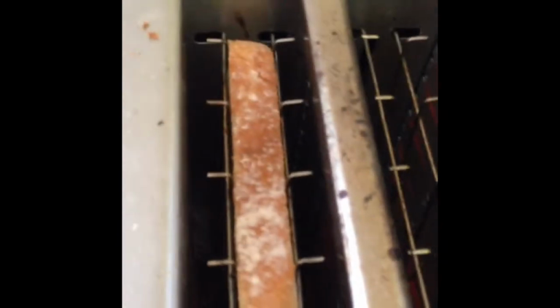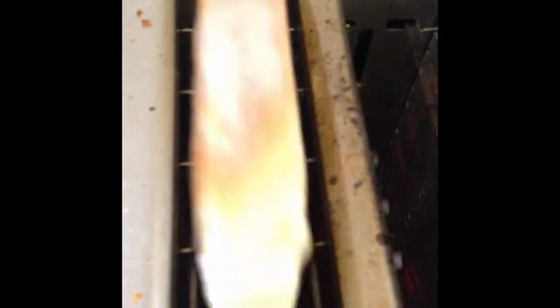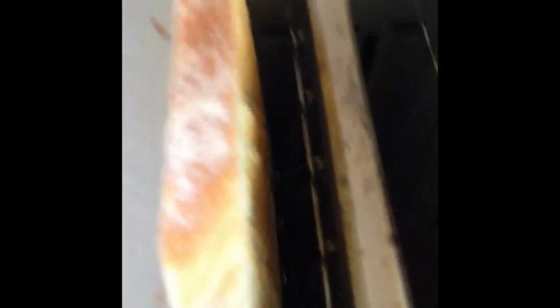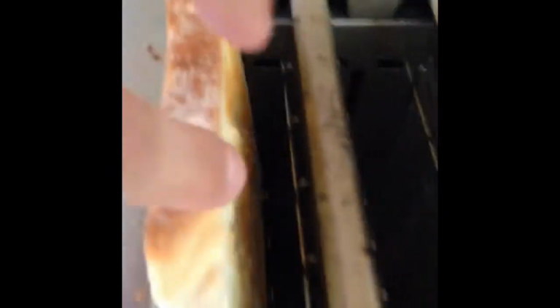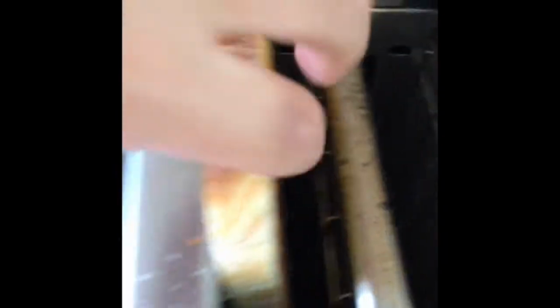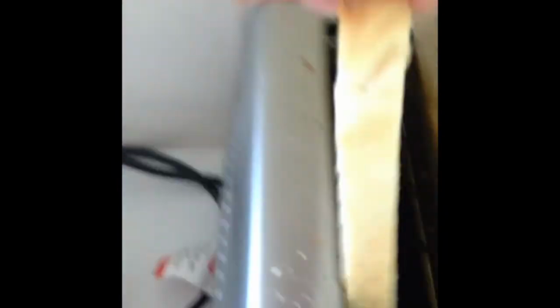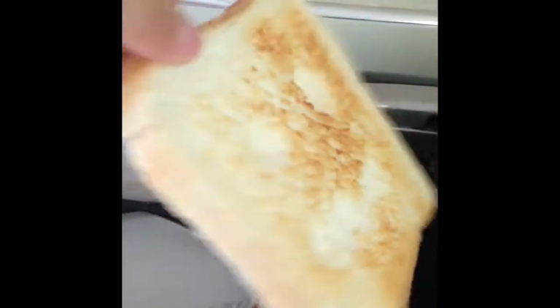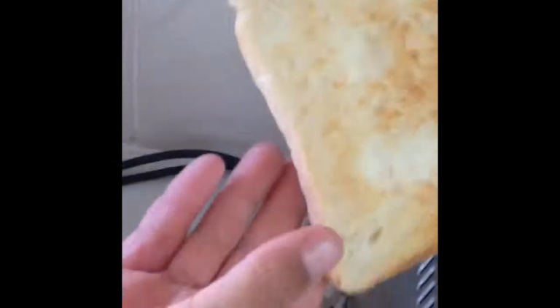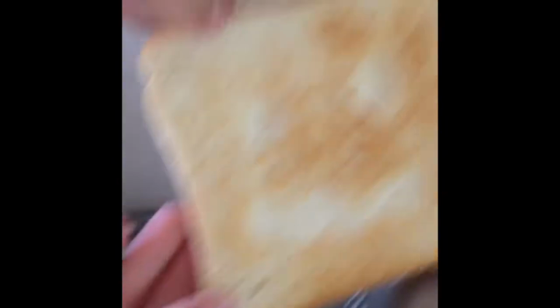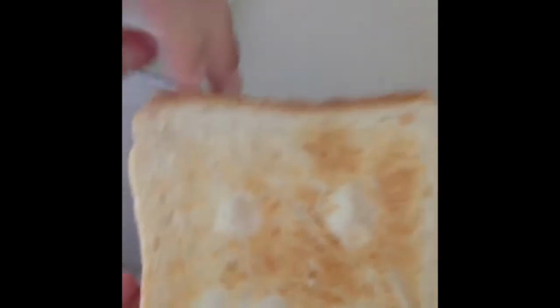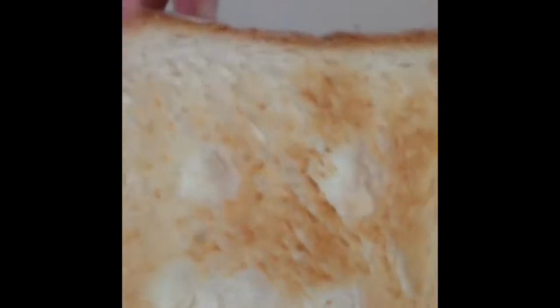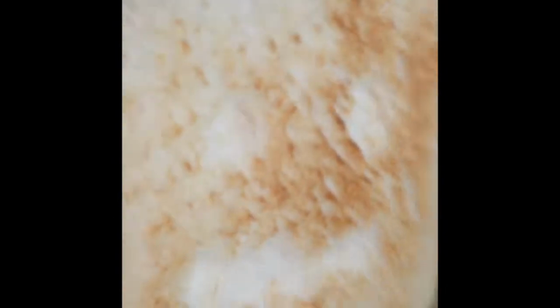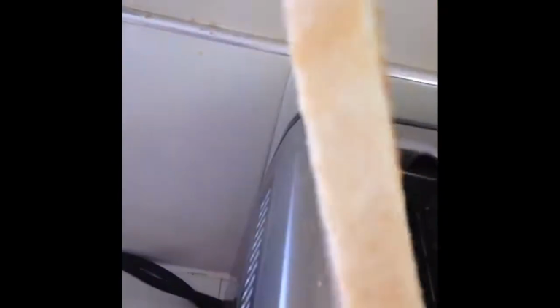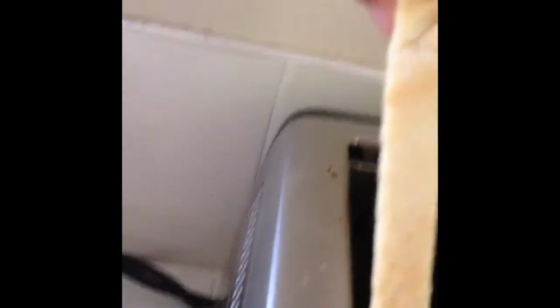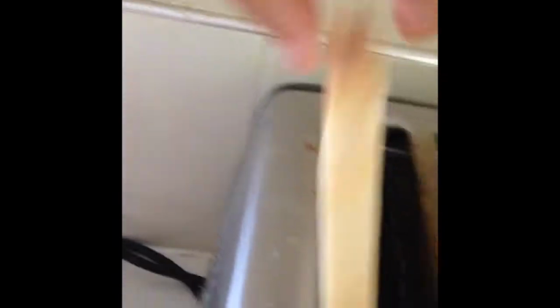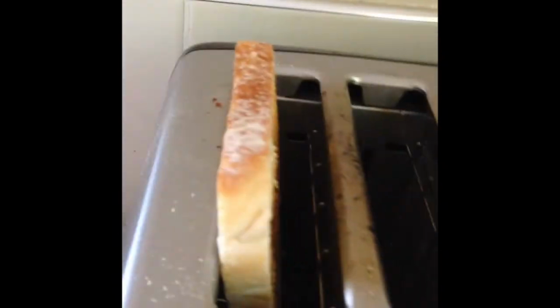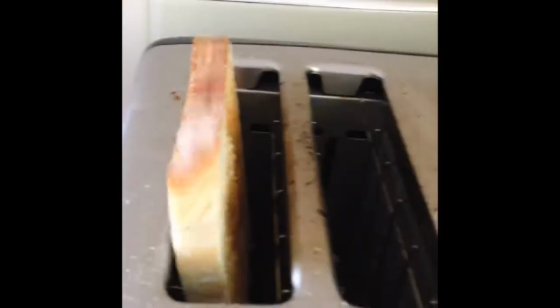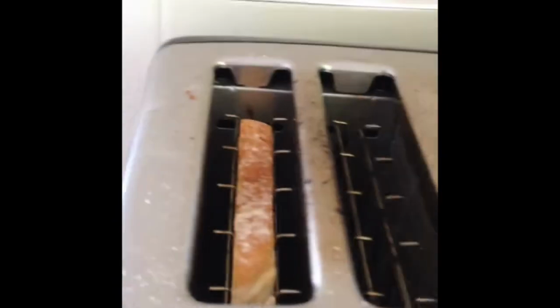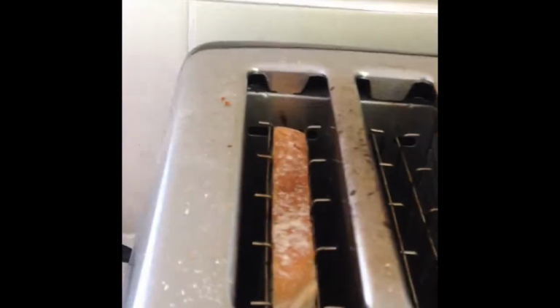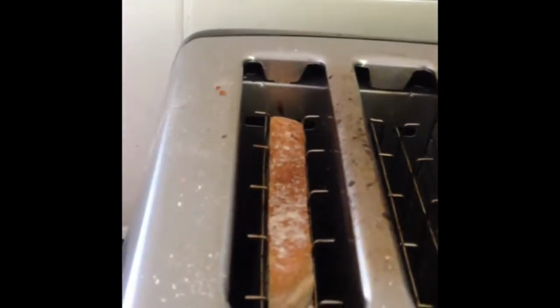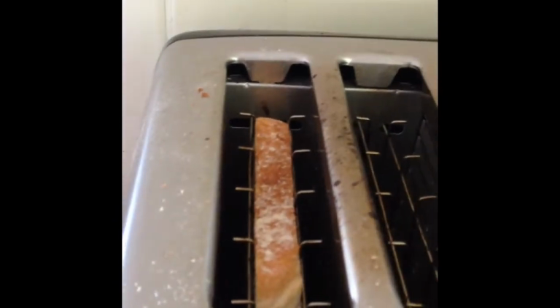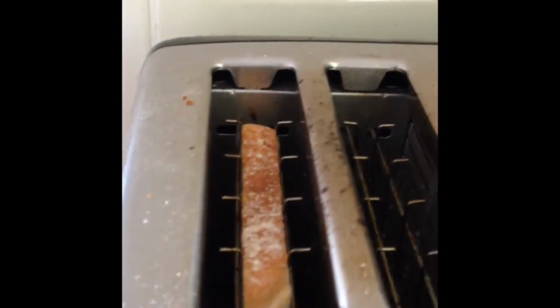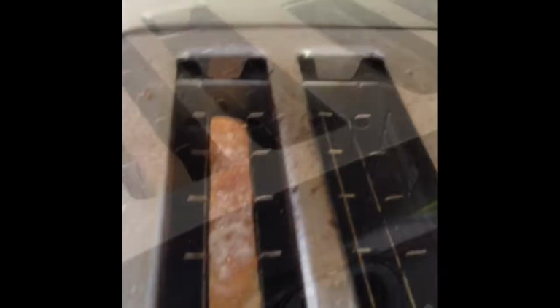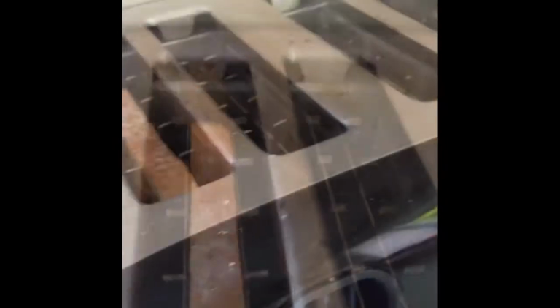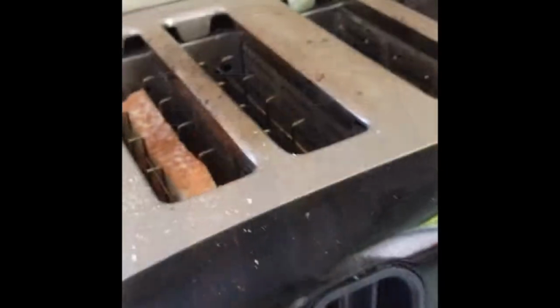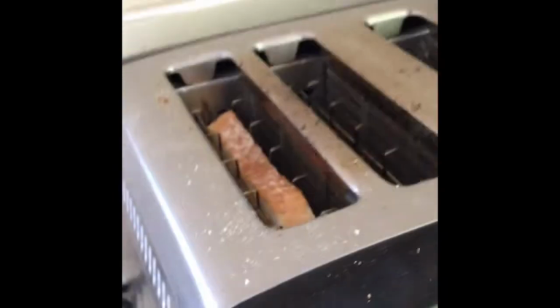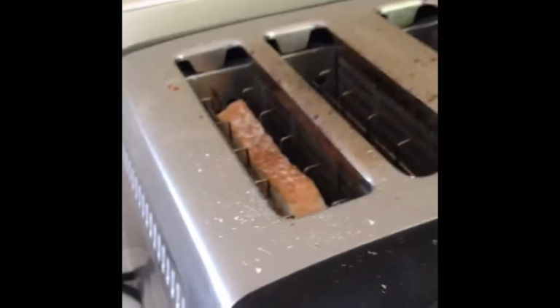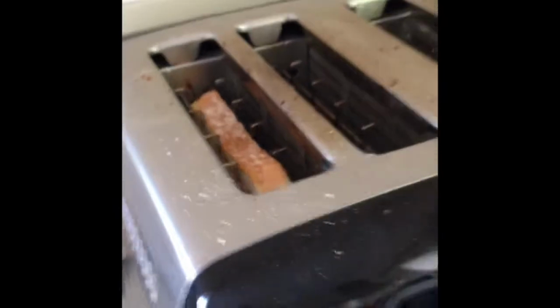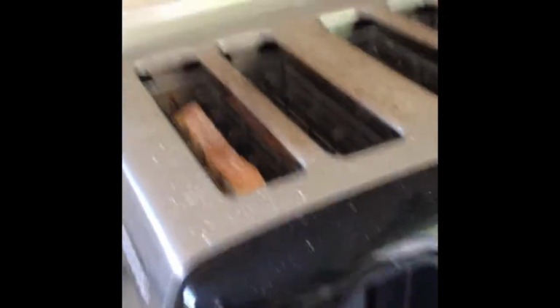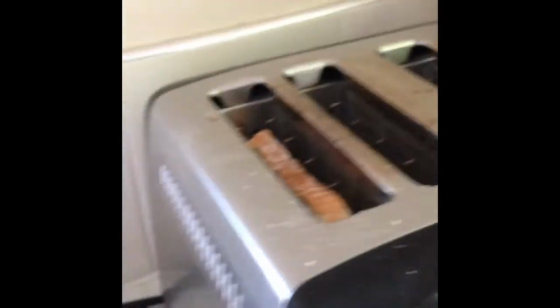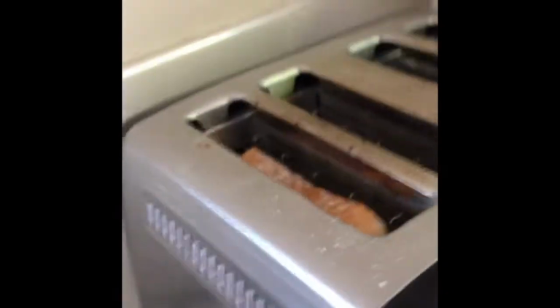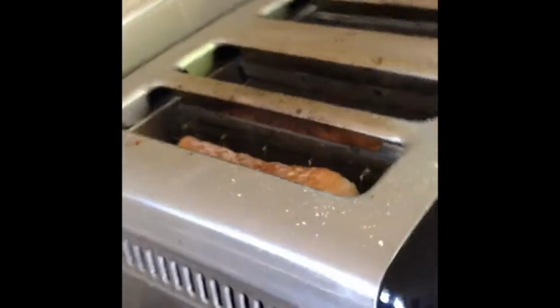If you take it off now, it's starting to get real golden — and that's what you want. You just want about 30 more seconds. You just checked and it is ready, so pull it out.